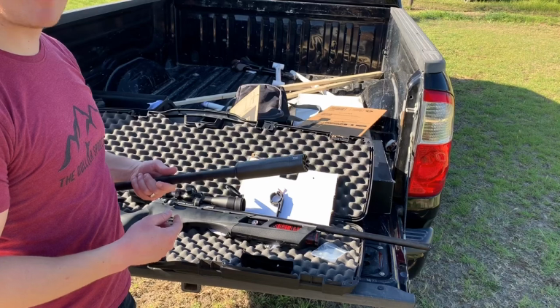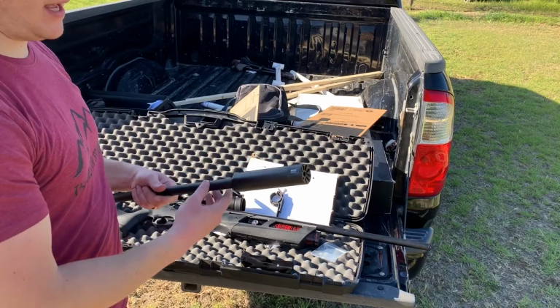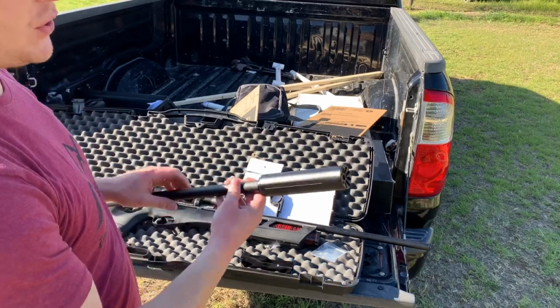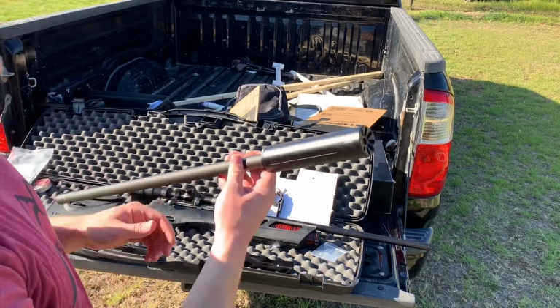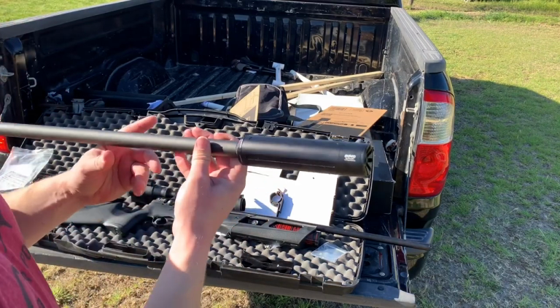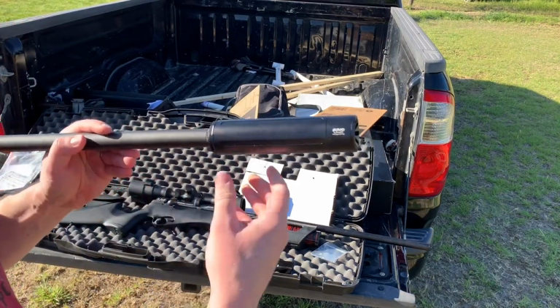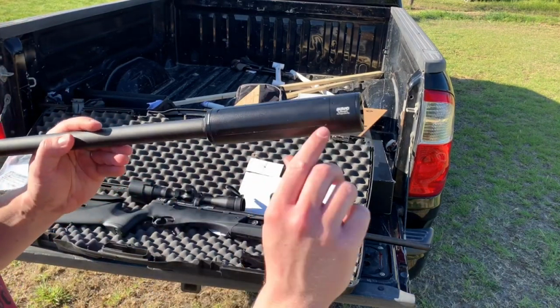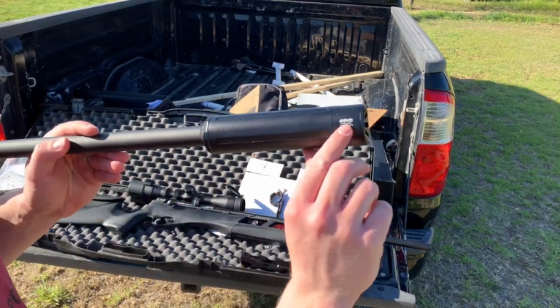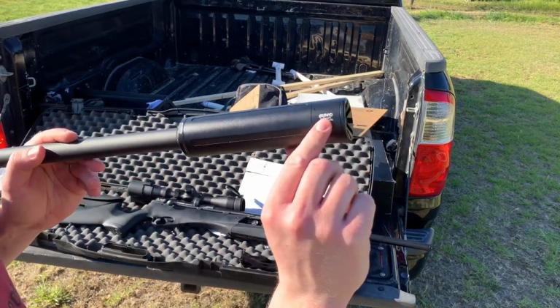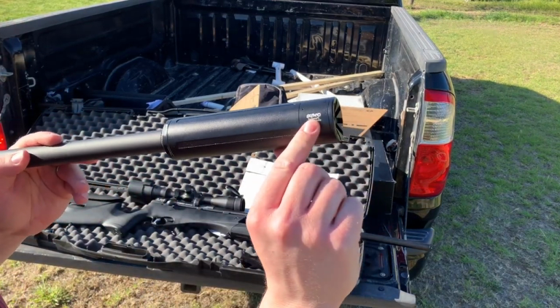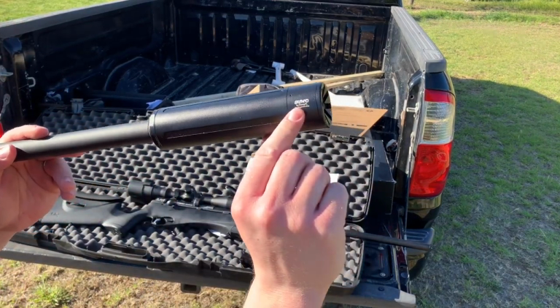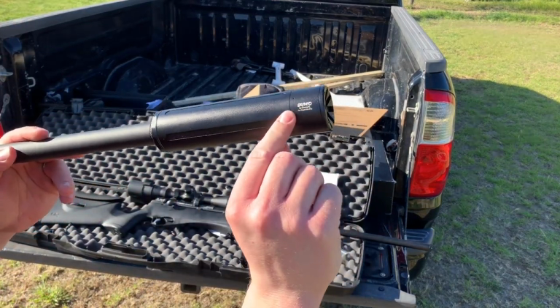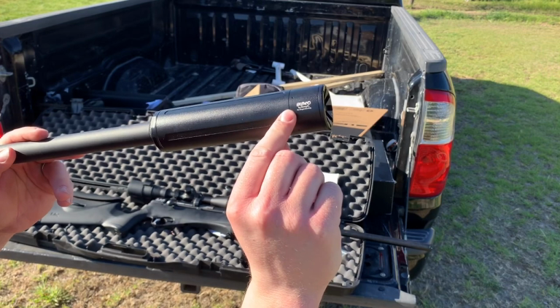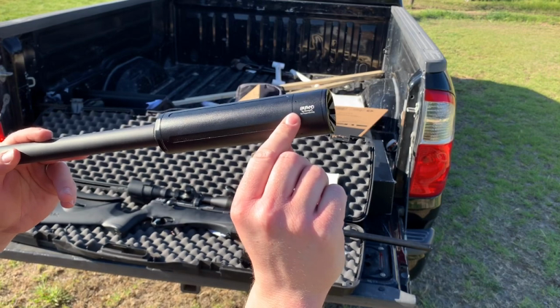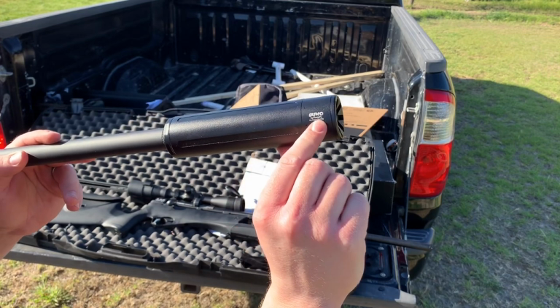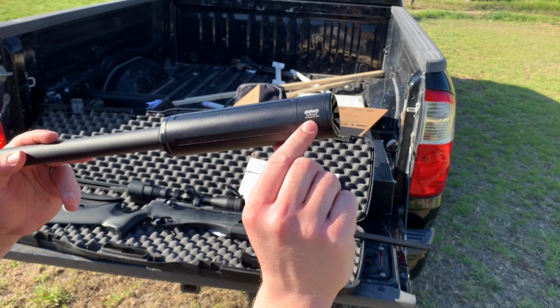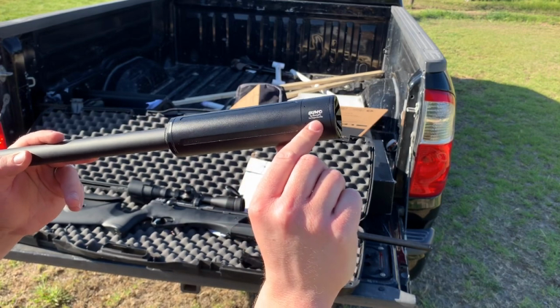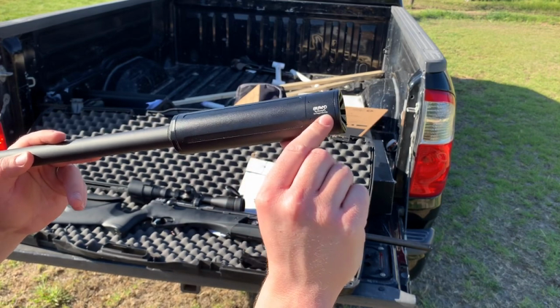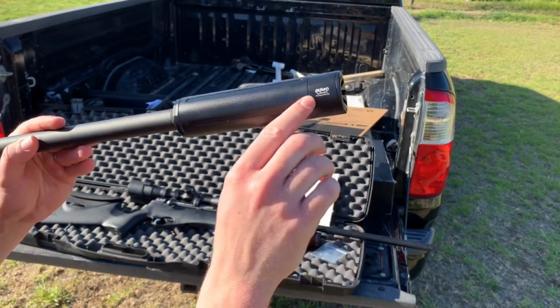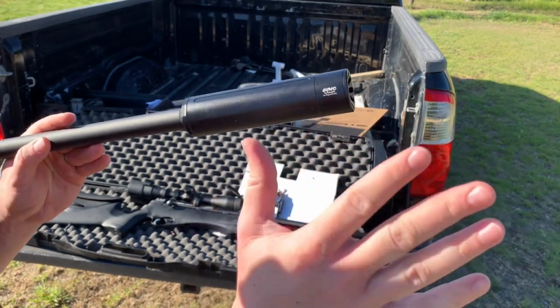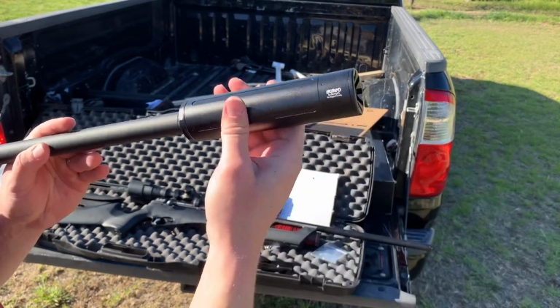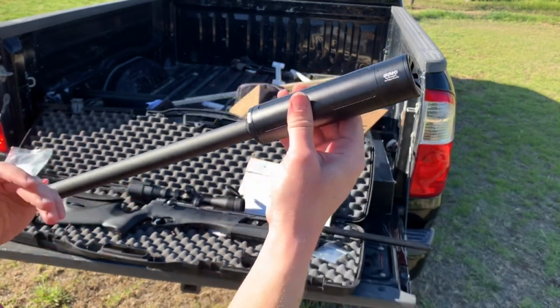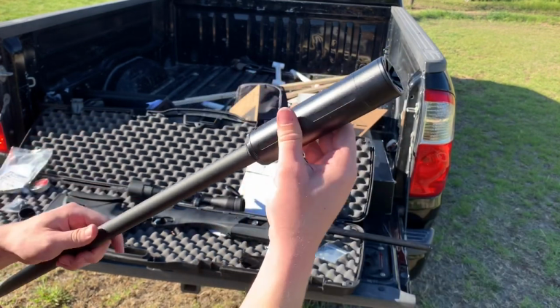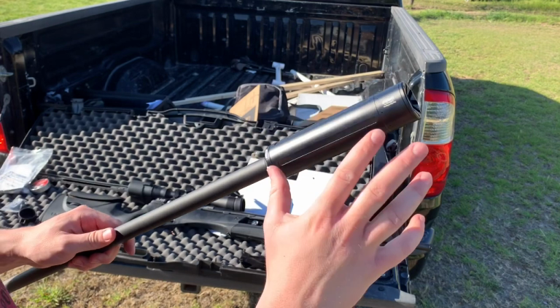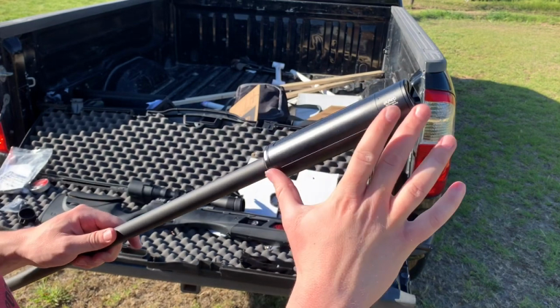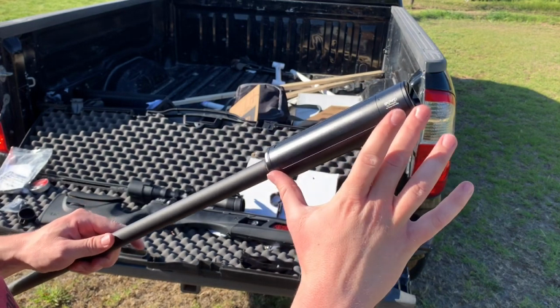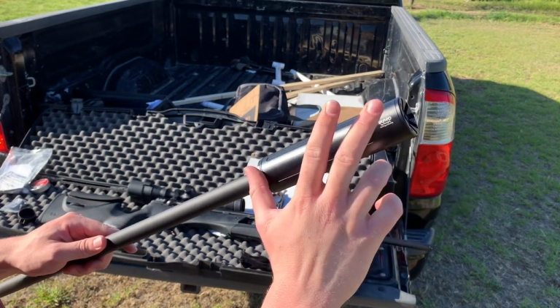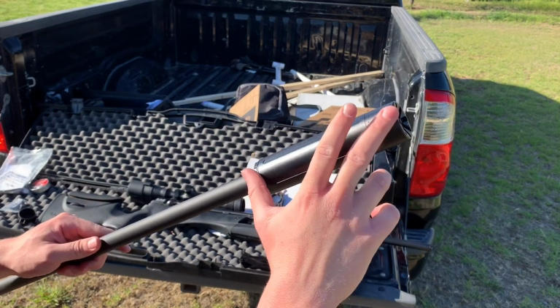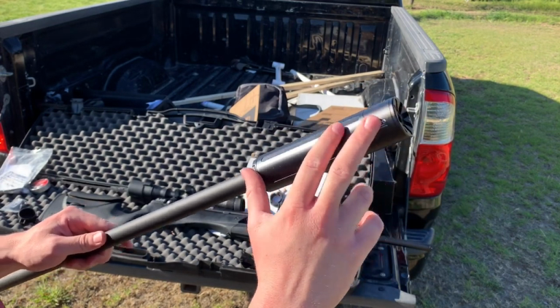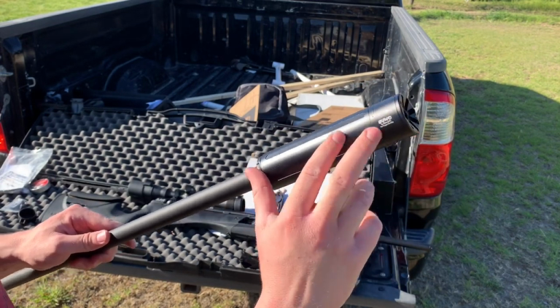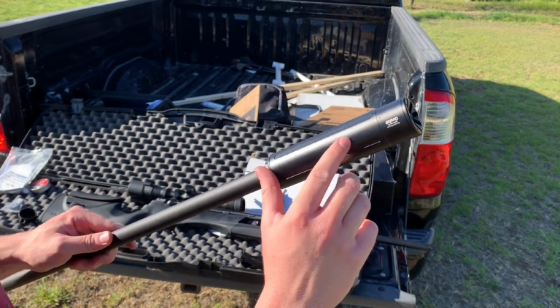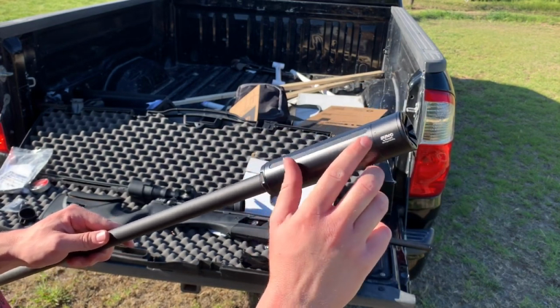I want to show you guys something that I got sent — the Donnie FL Sumo Suppressor, for airgun use only. We got to say that for legal reasons. Donnie was nice enough to send this to me for the Gauntlet to show just how much quieter the Gauntlet can be with this.